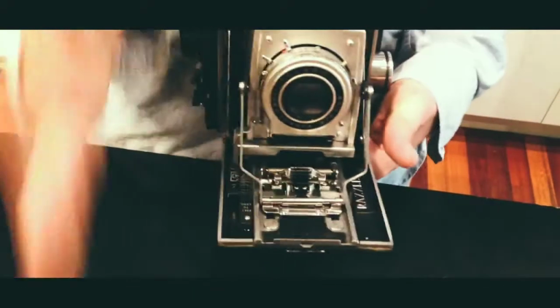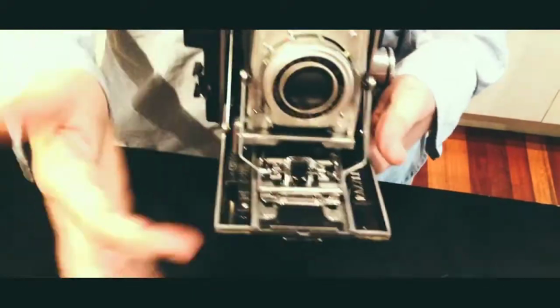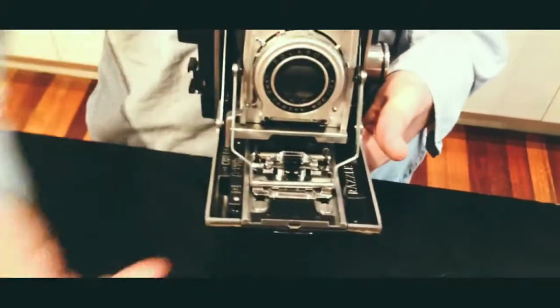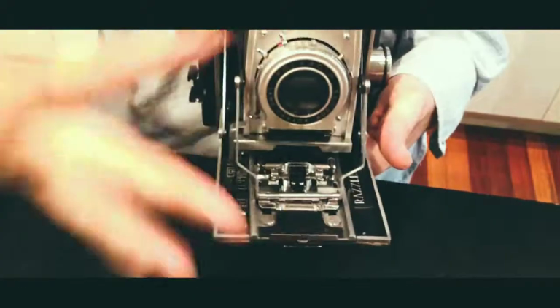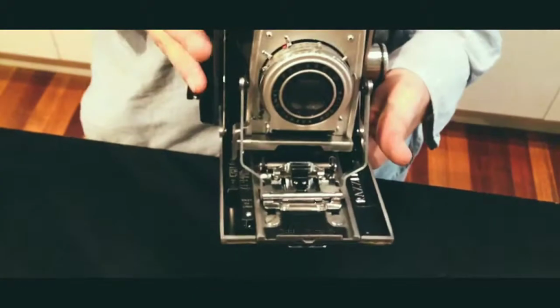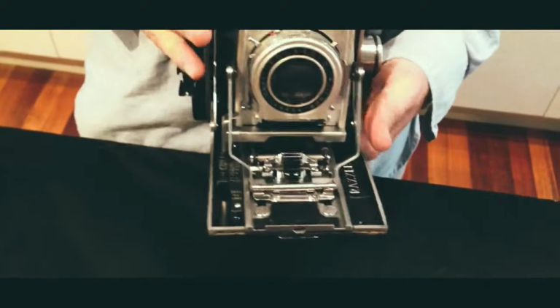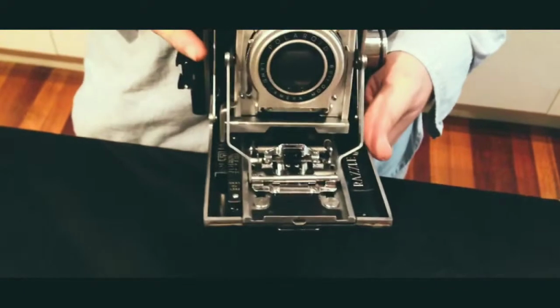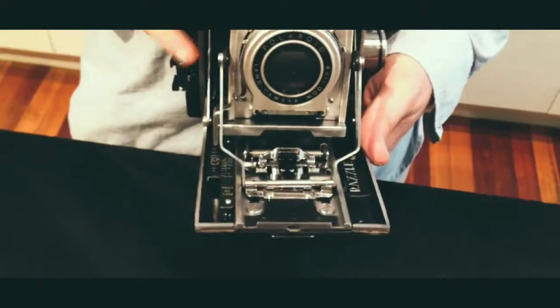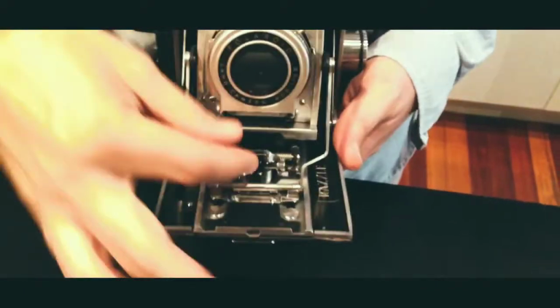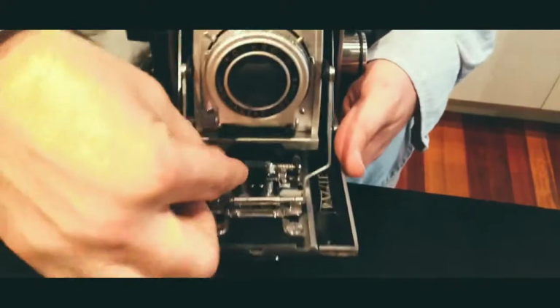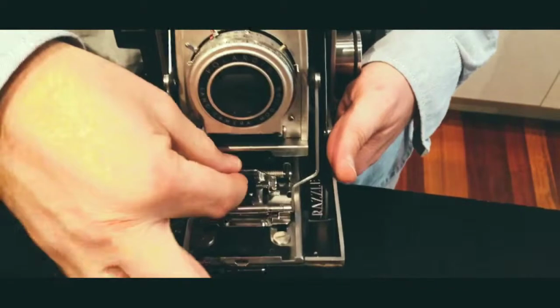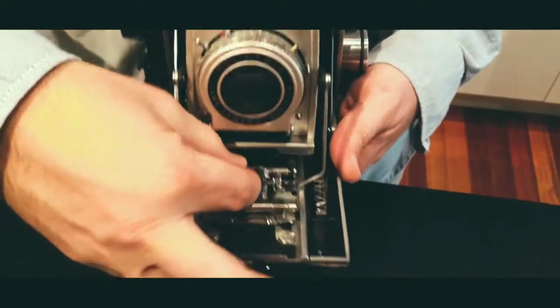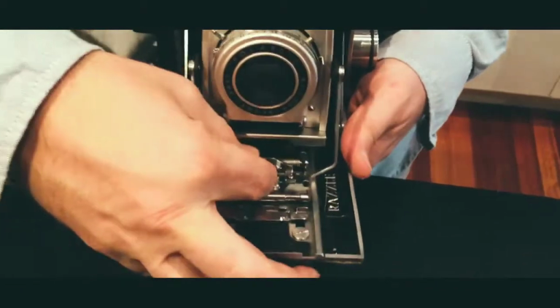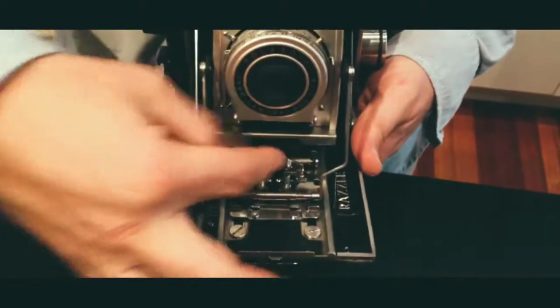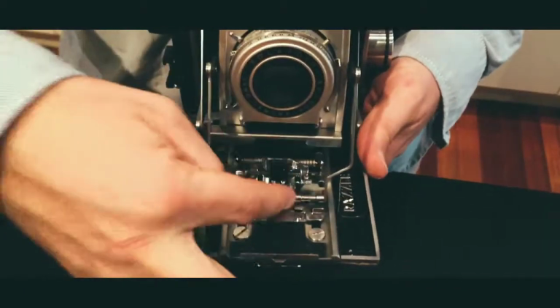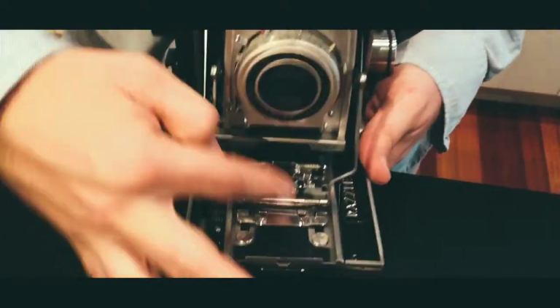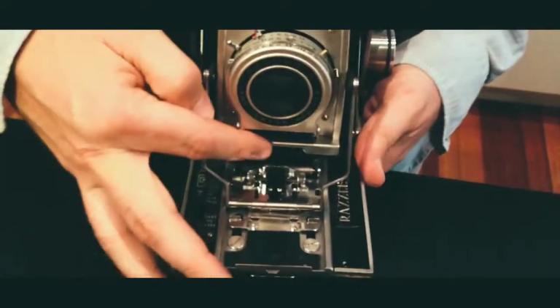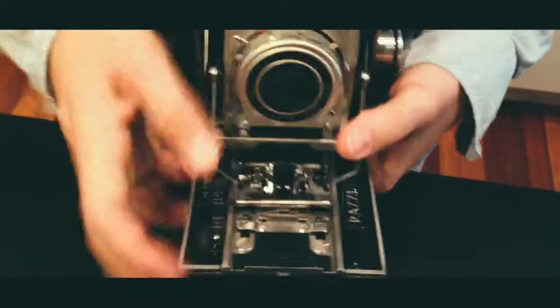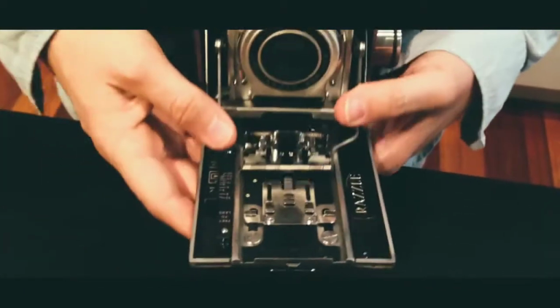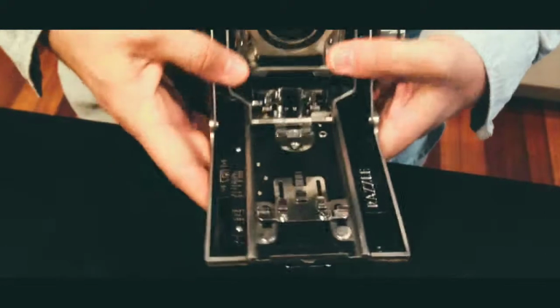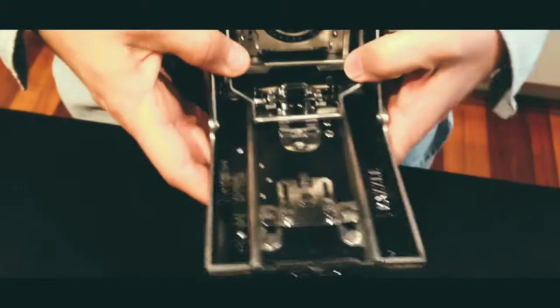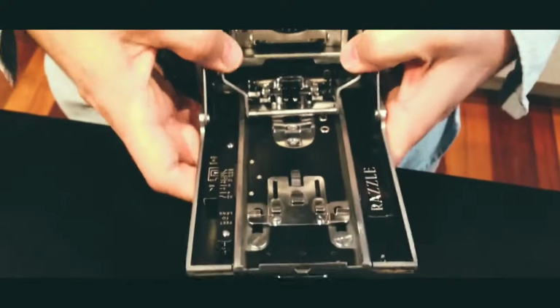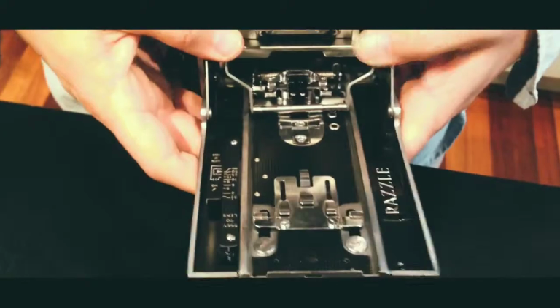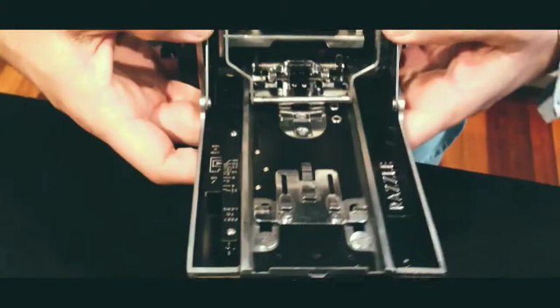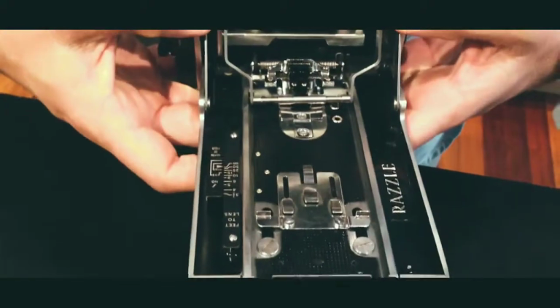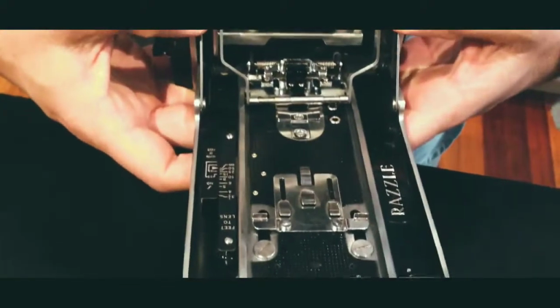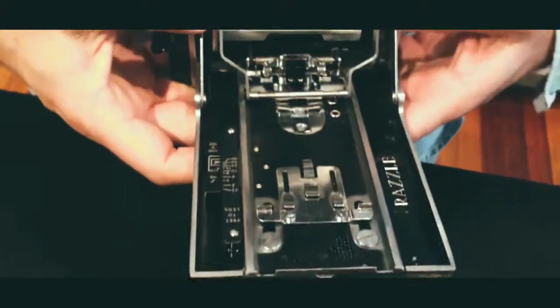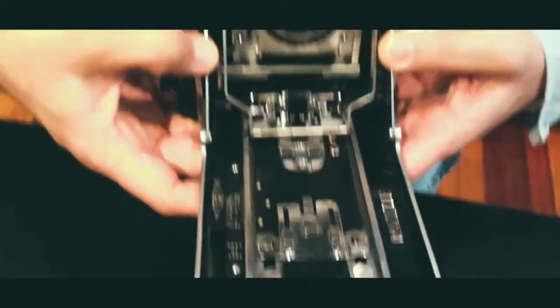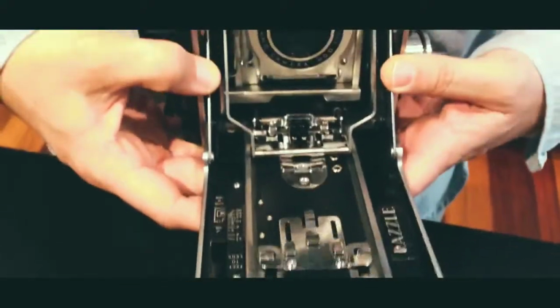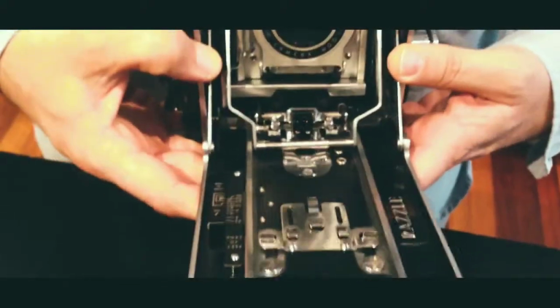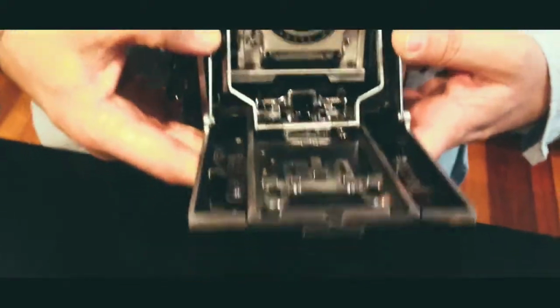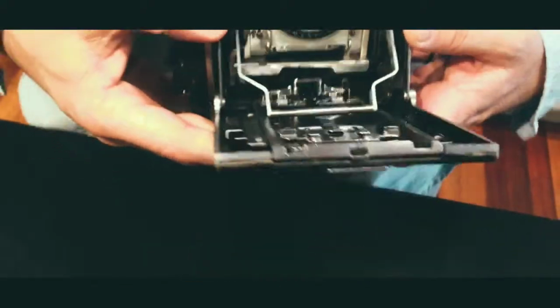When you want to close it and you're finished taking photos, you need to push that little black button down there. Push it back. And this is important — when you snap these down, you'll hit click and you push forward.